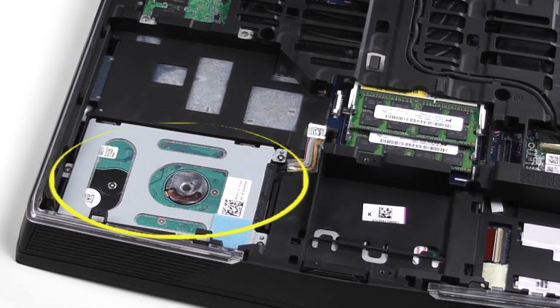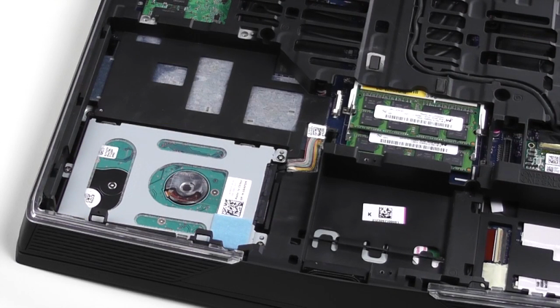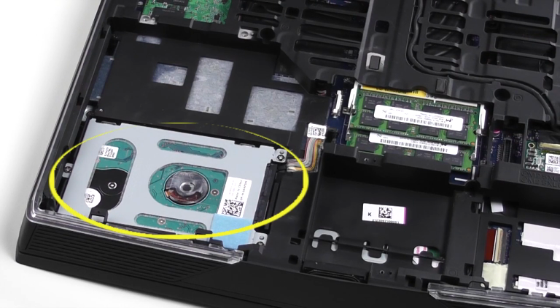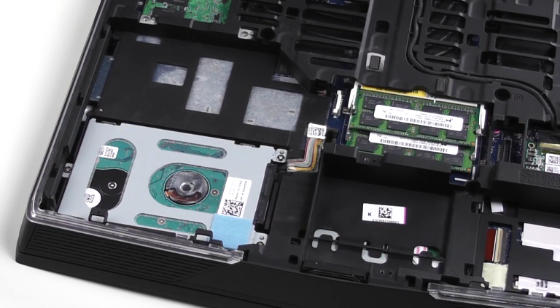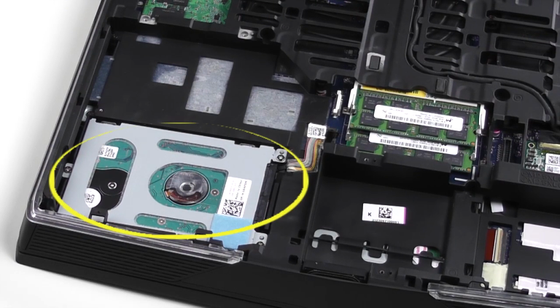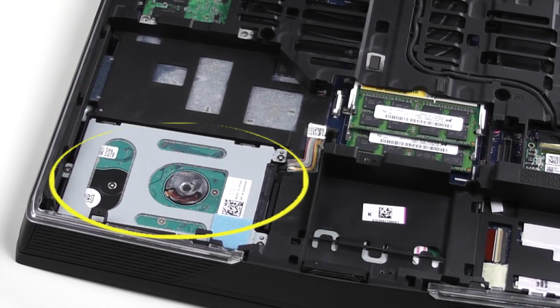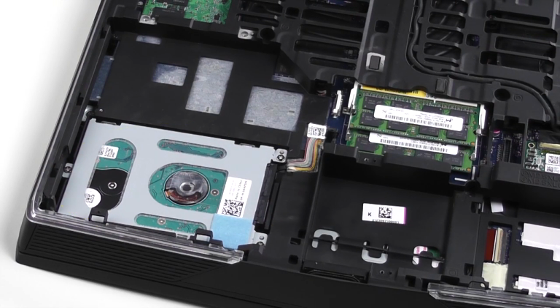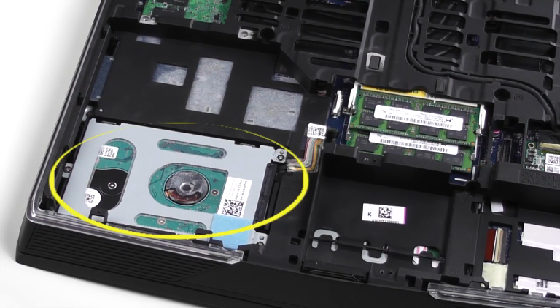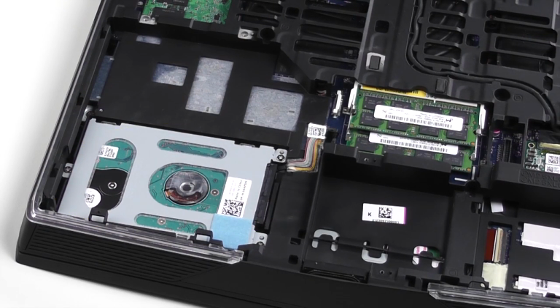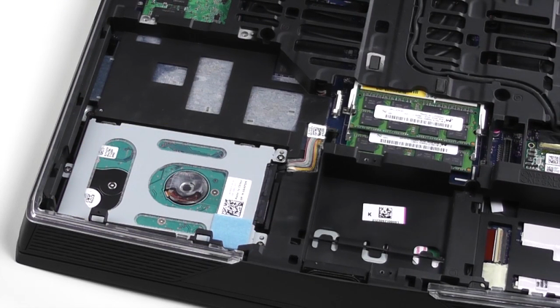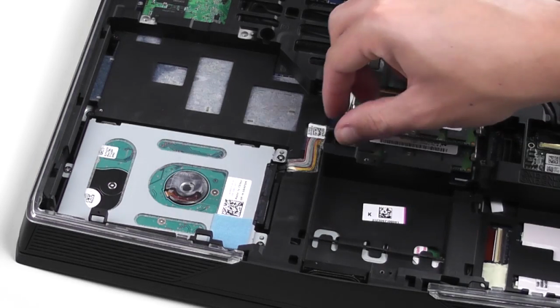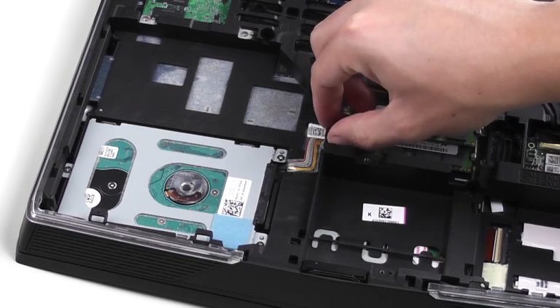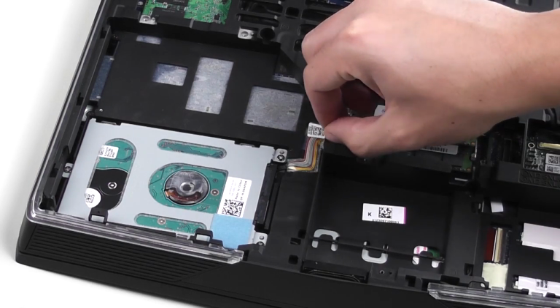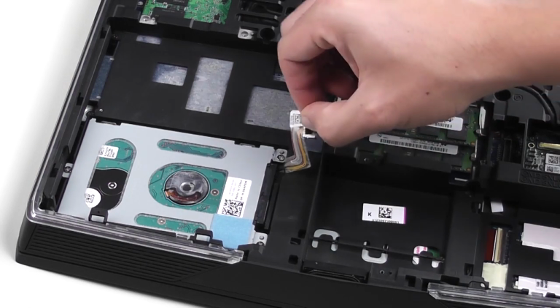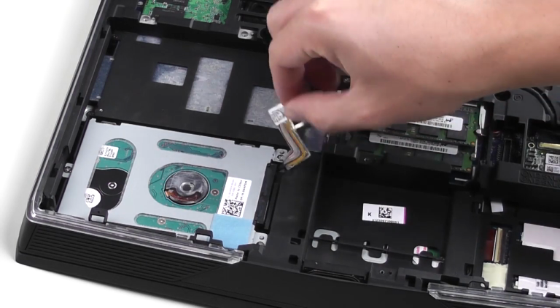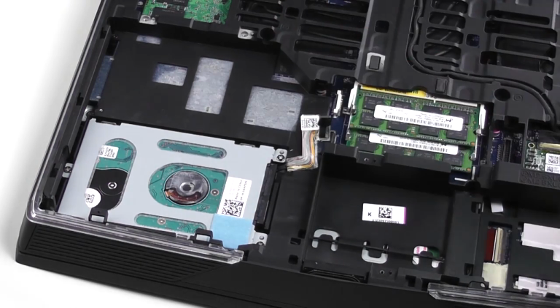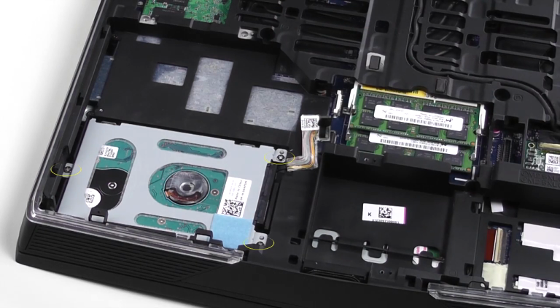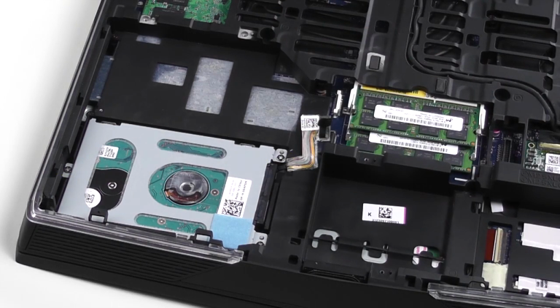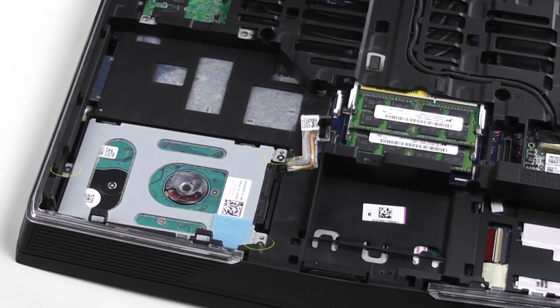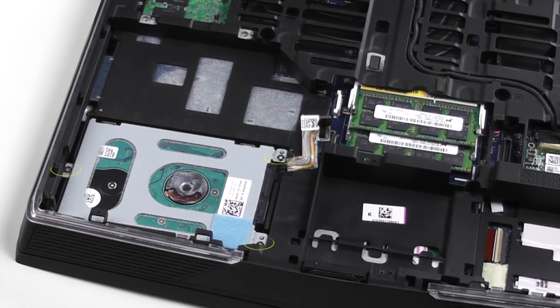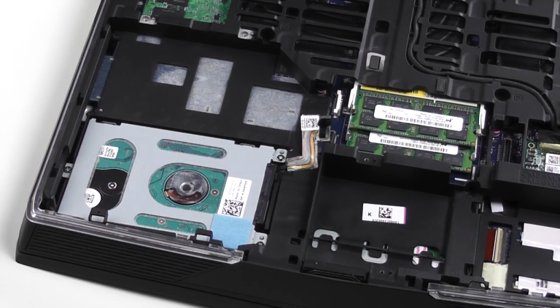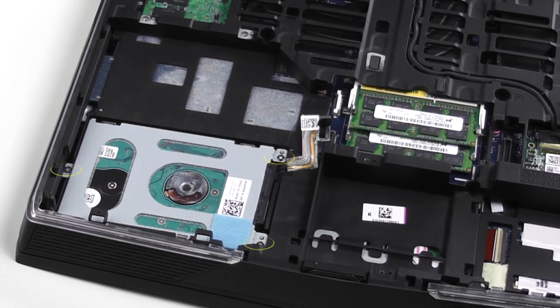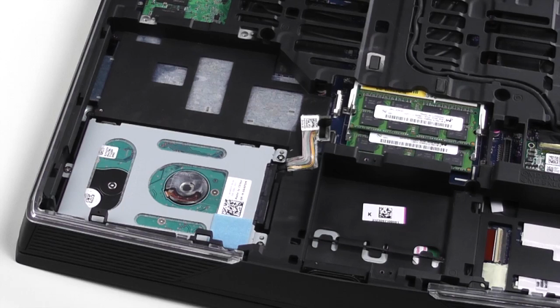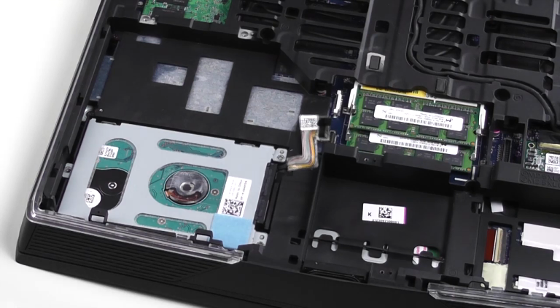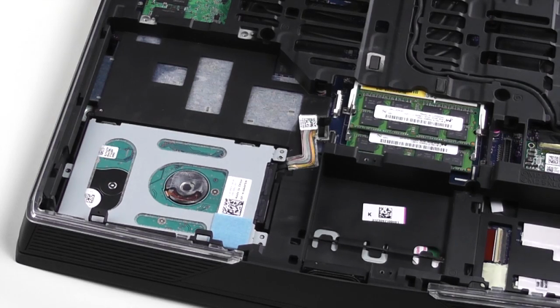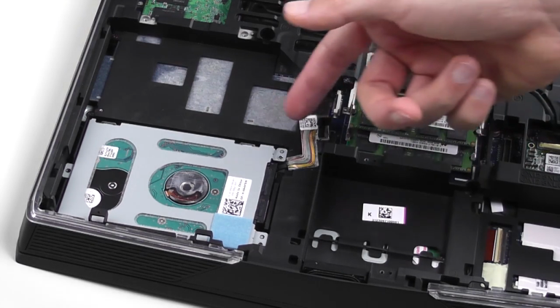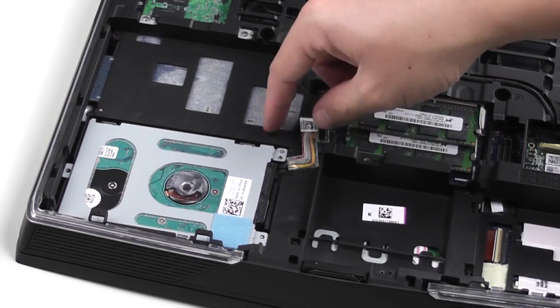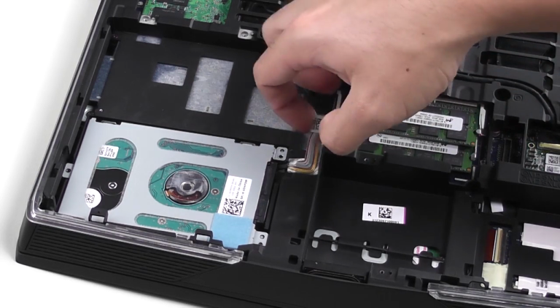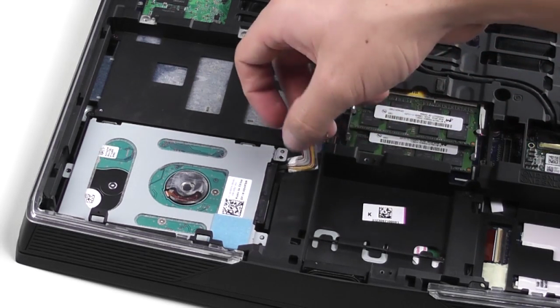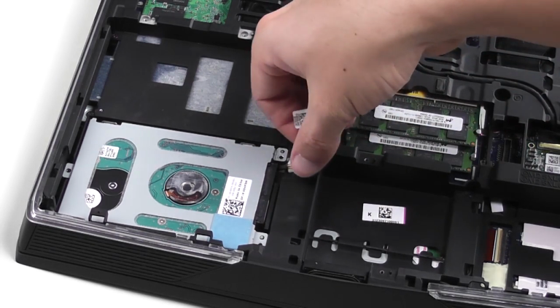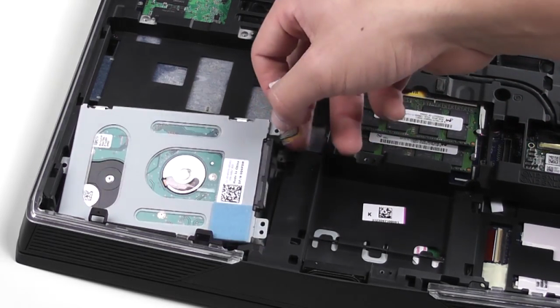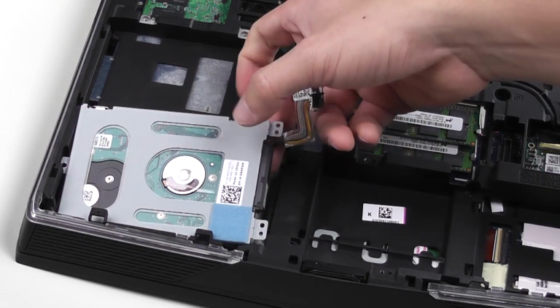With the optical drive out, now you can see the hard drive. Disconnect the hard drive cable from the computer. Remove these three screws and carefully lift out the hard drive assembly from the computer.